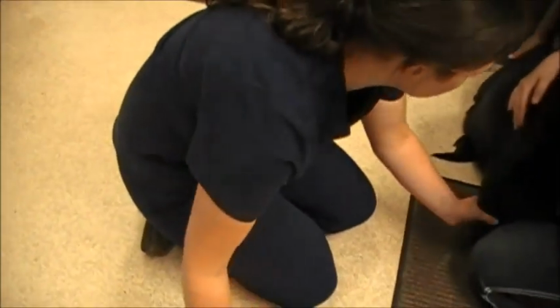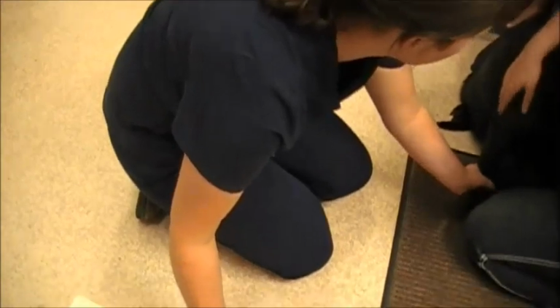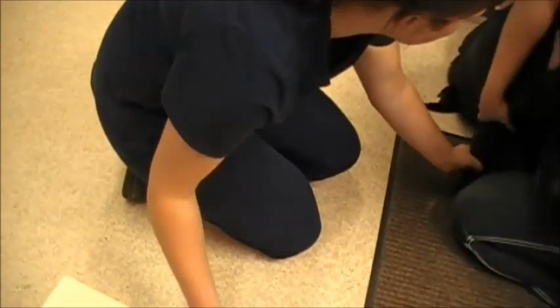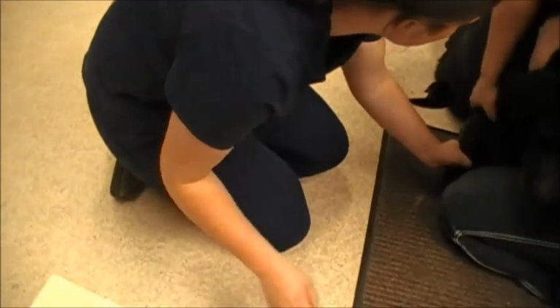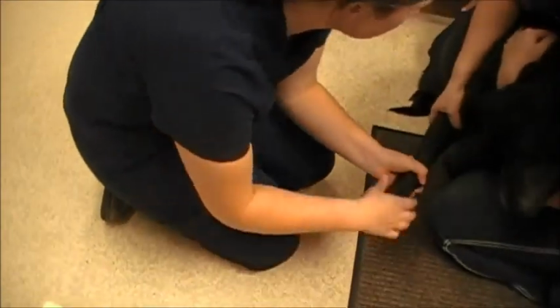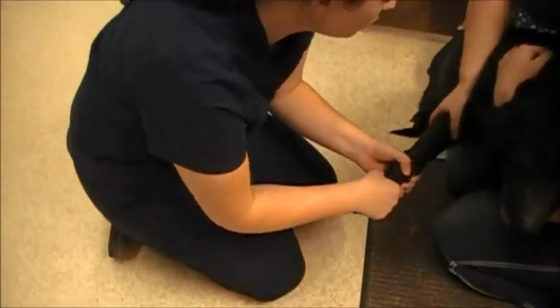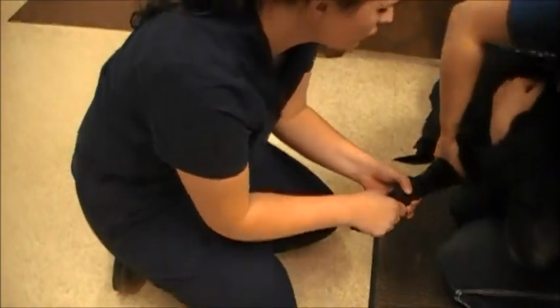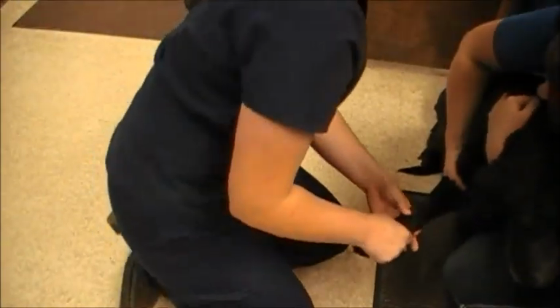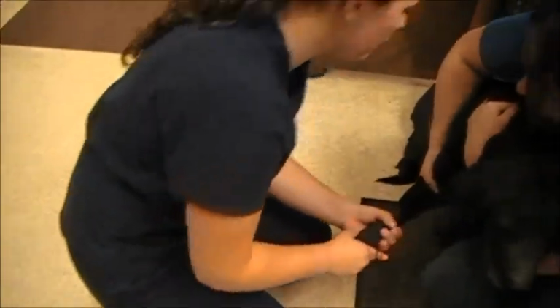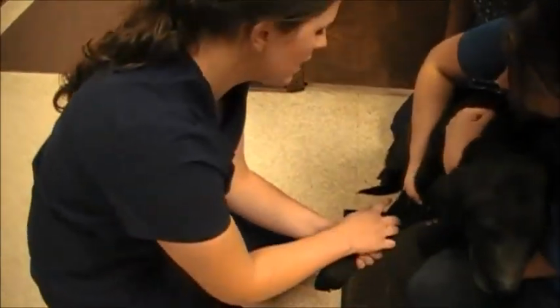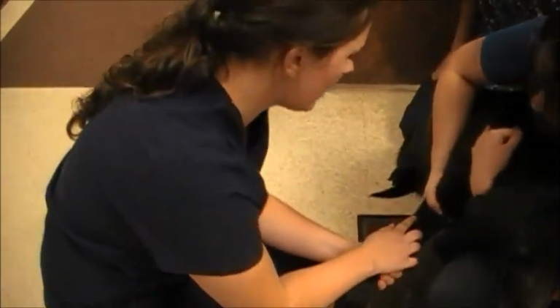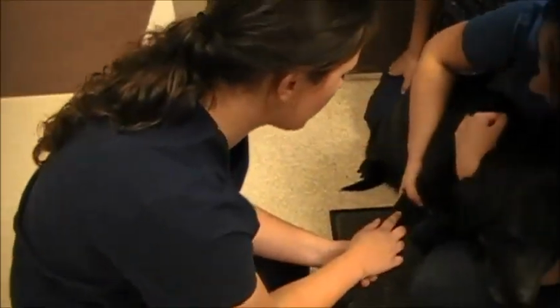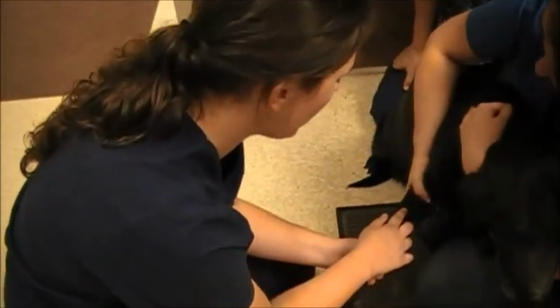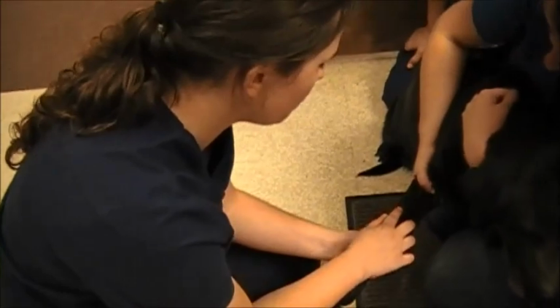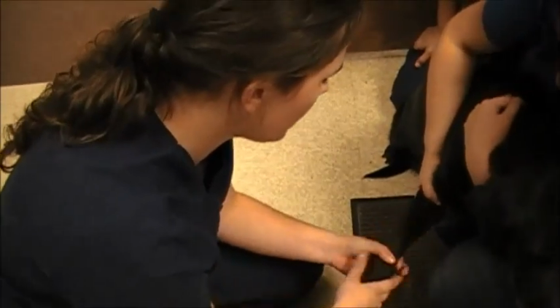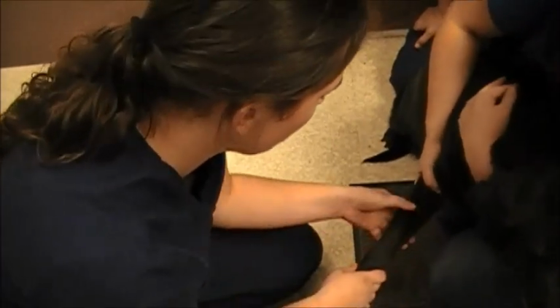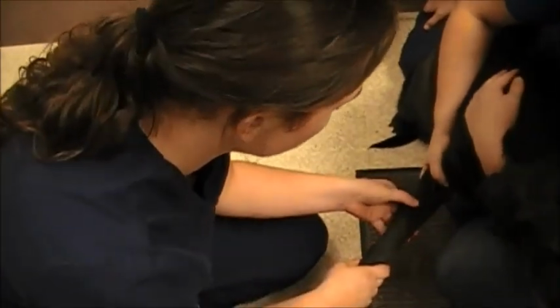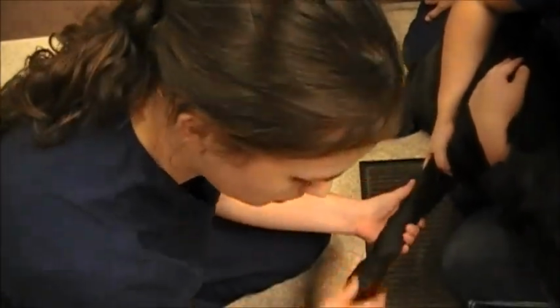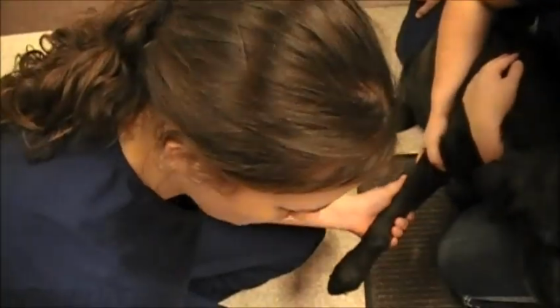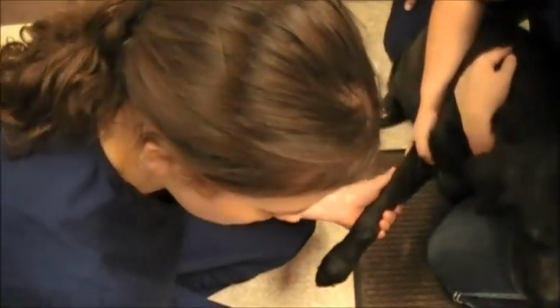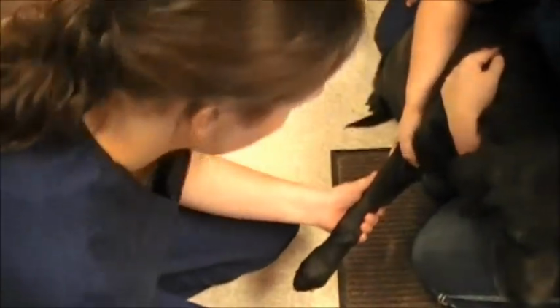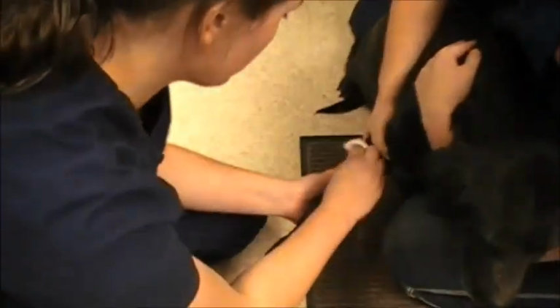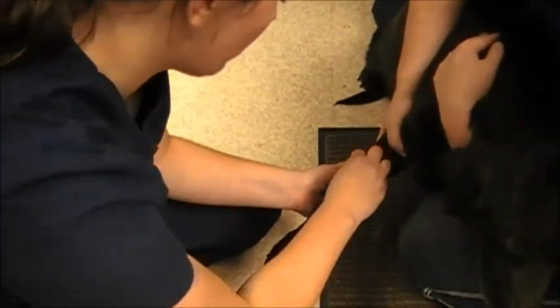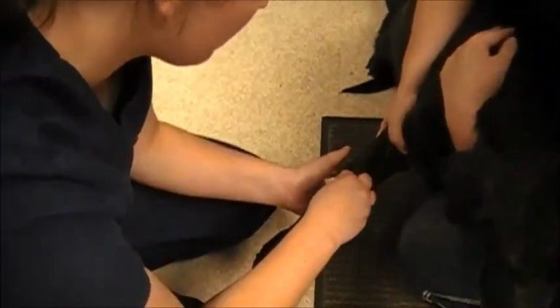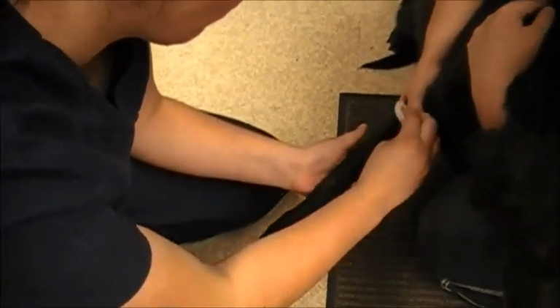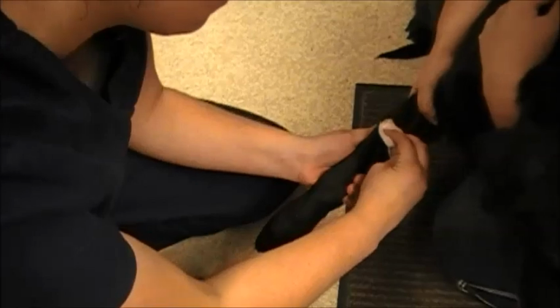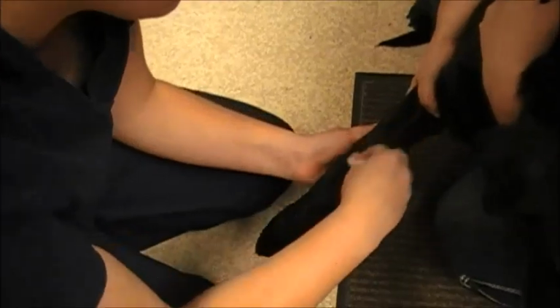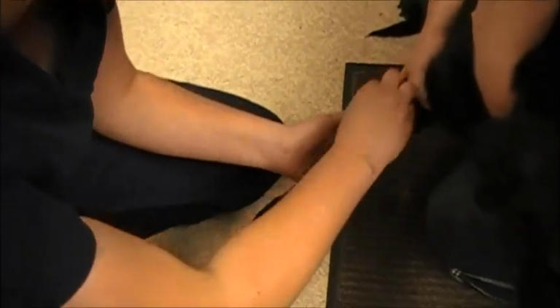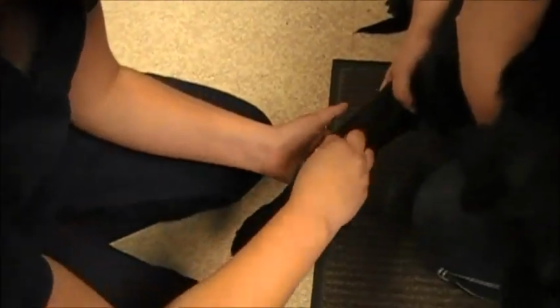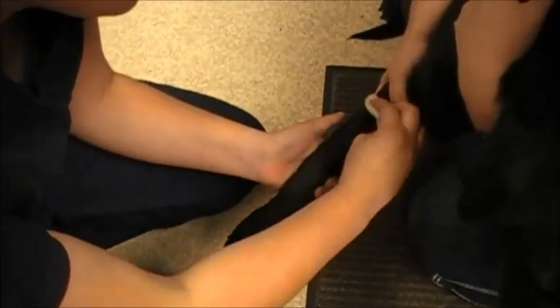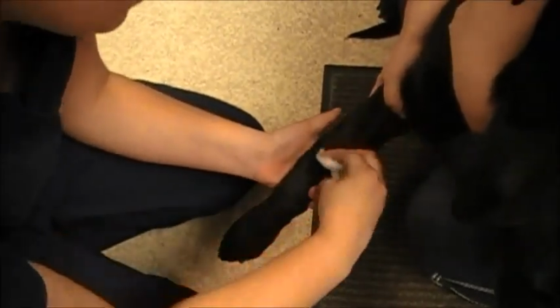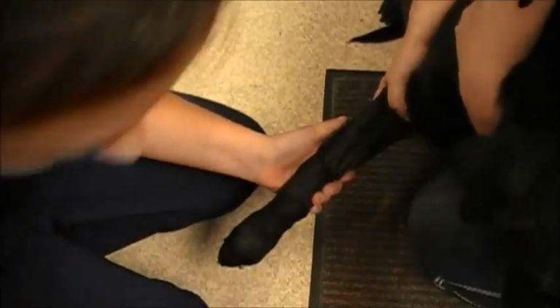So we're going to do the front leg. If you want to pick up her foot and hold off — she's going to hold off the vein. I can palpate and feel right here, and I can also visualize where the vein is. So I'm just going to swab it down with alcohol a couple times to get it clean.